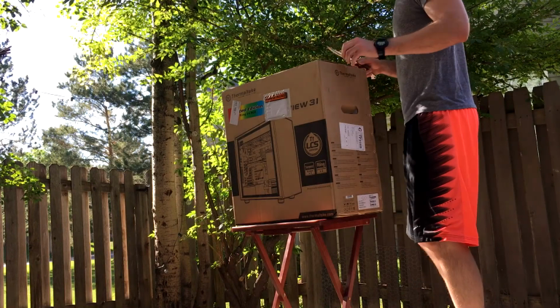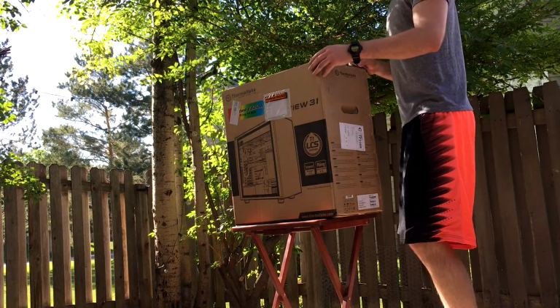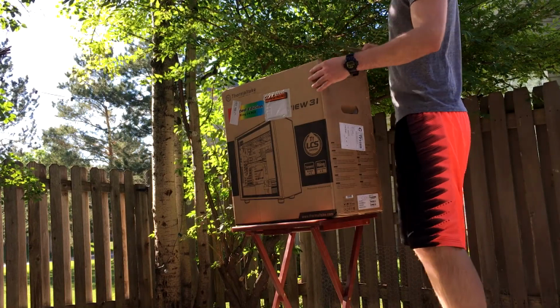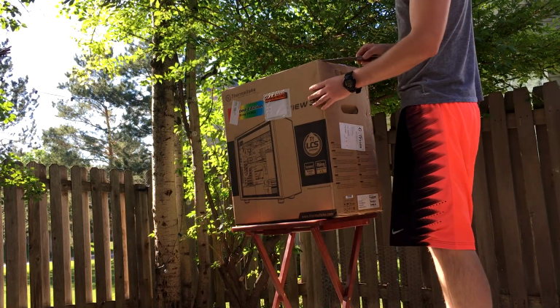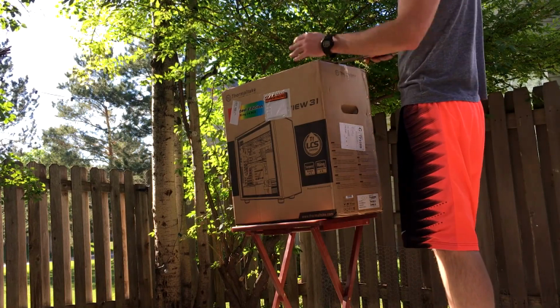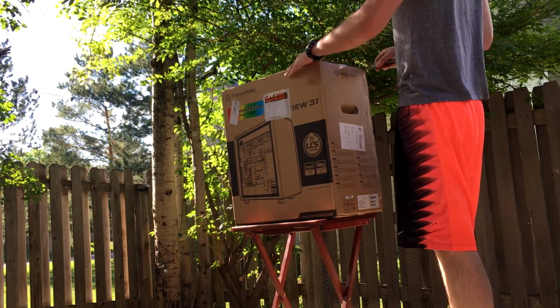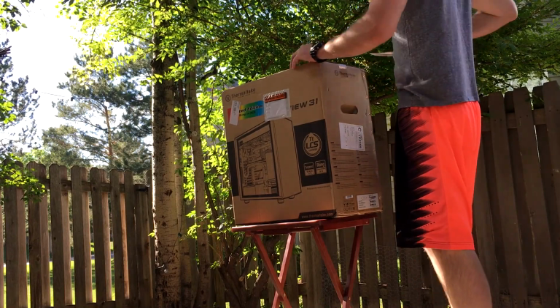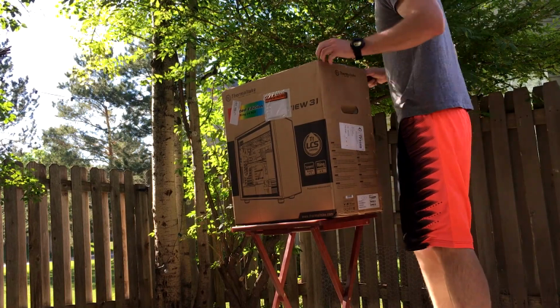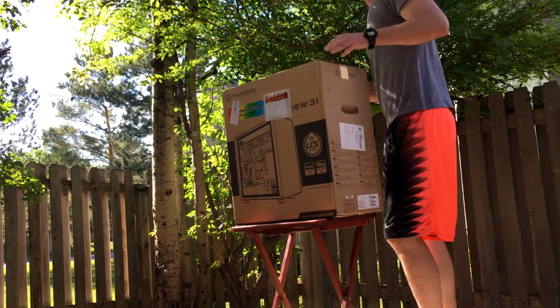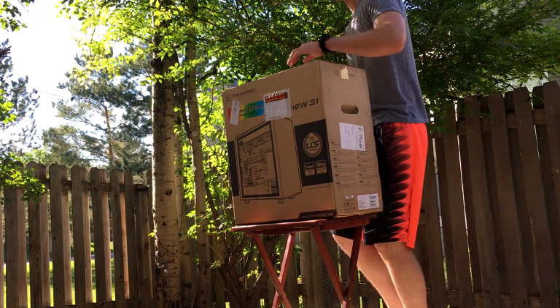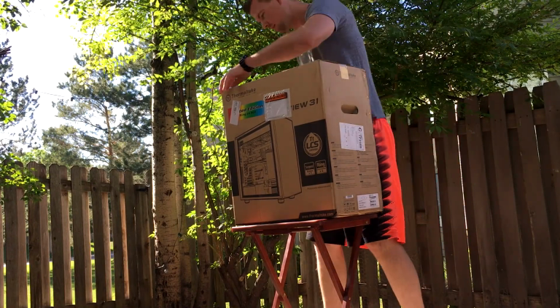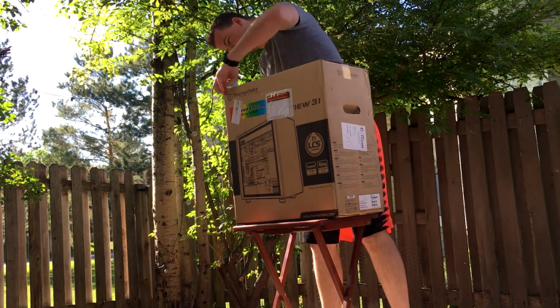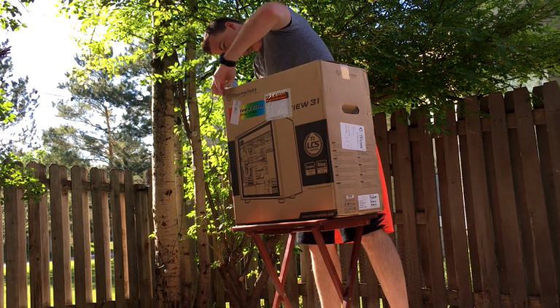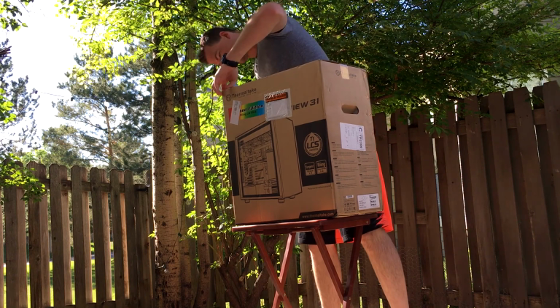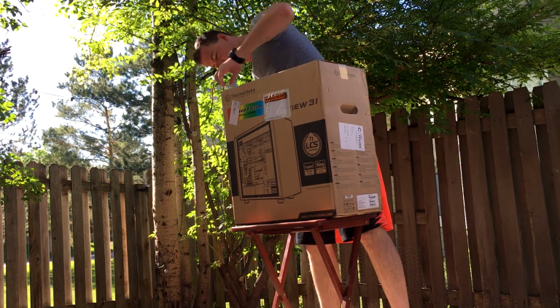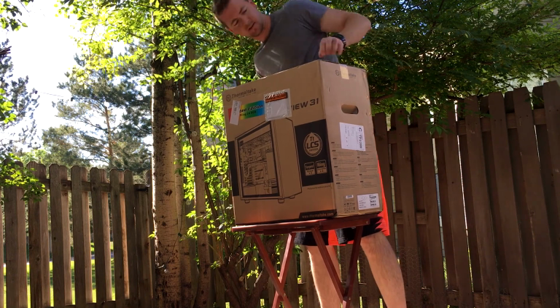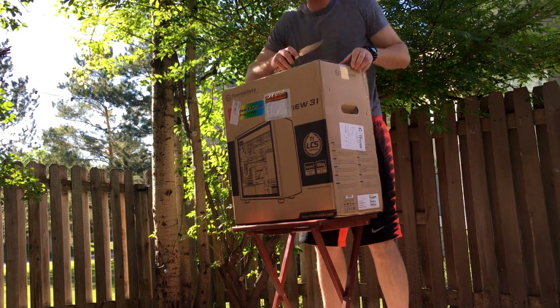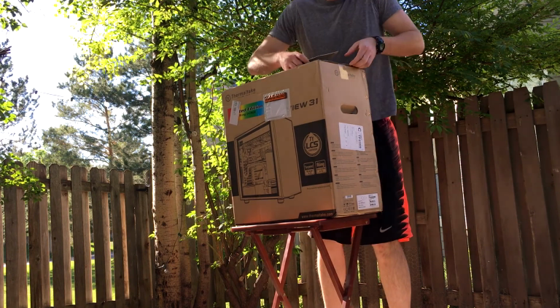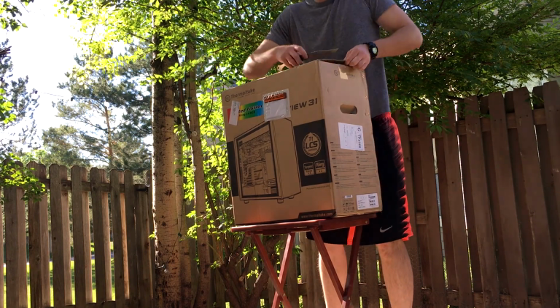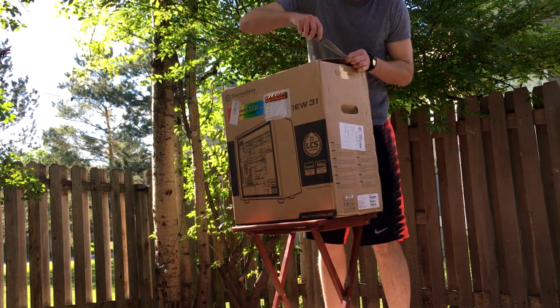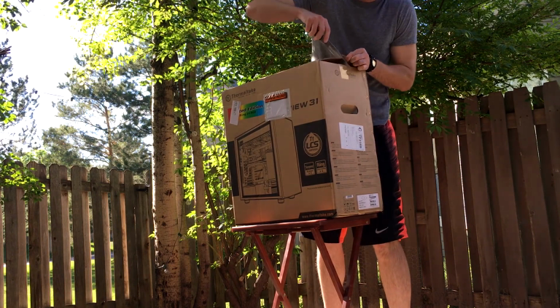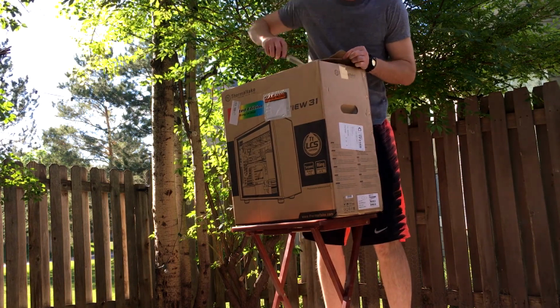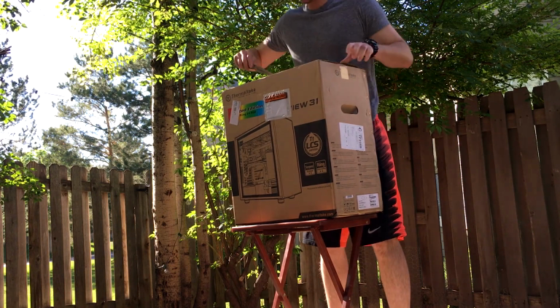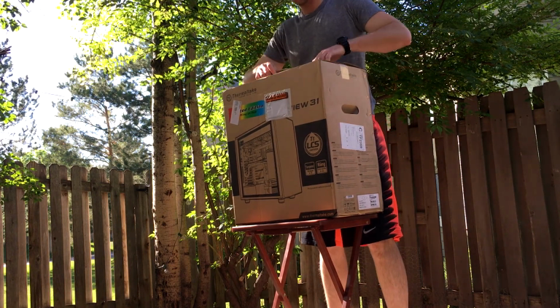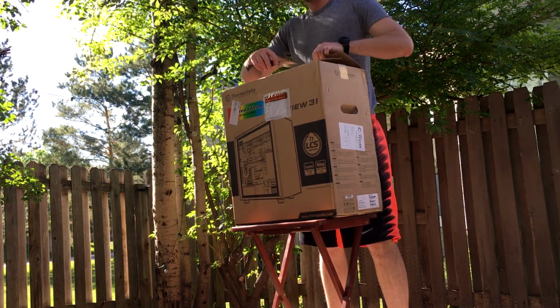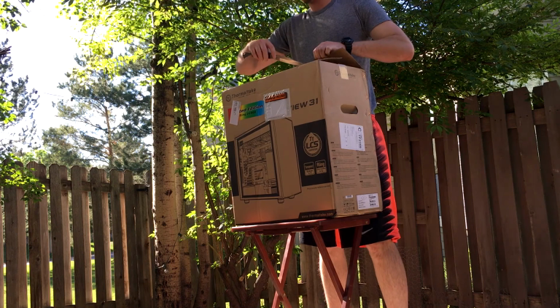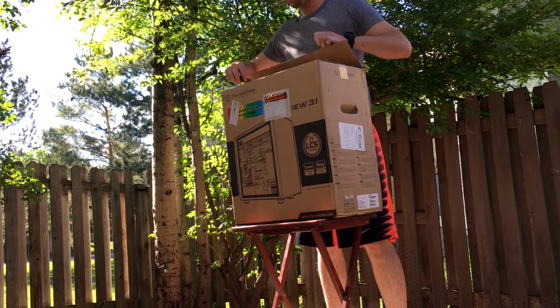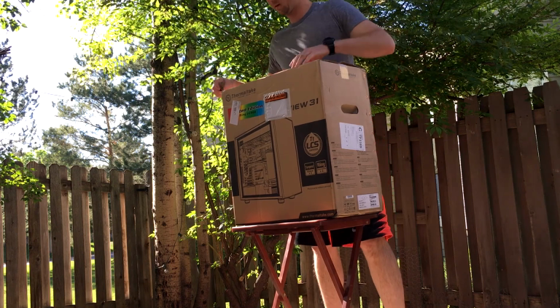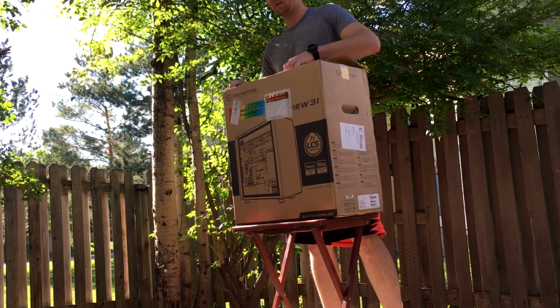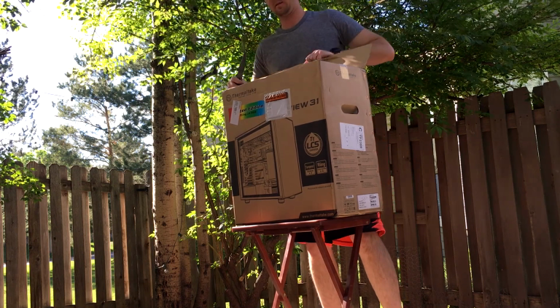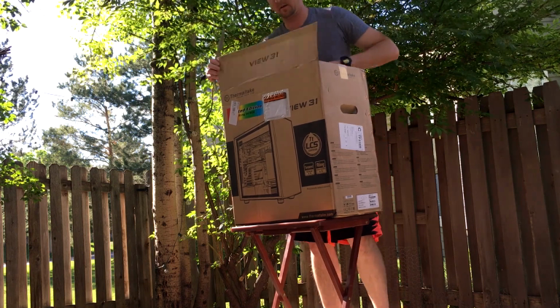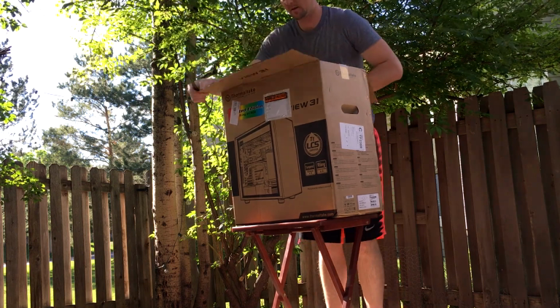Yo, what is up guys? Mike XBaconGamon here, bringing you a quick little unboxing of my new computer case, and that is the View 31 from Thermaltake.